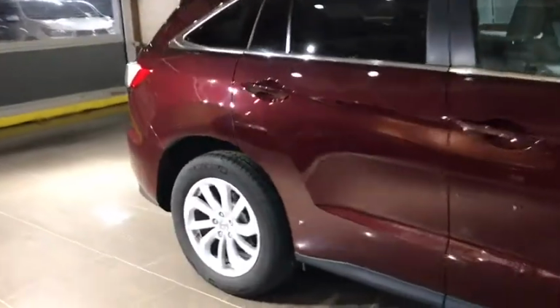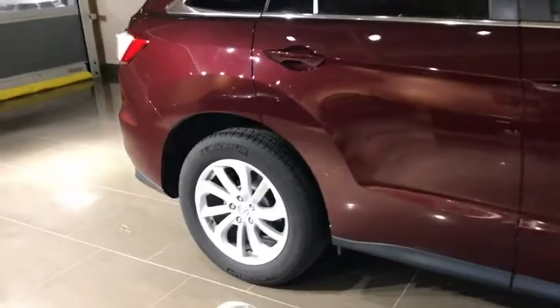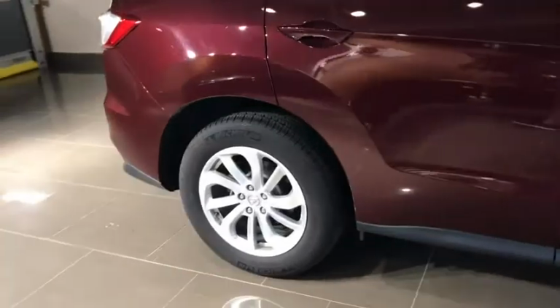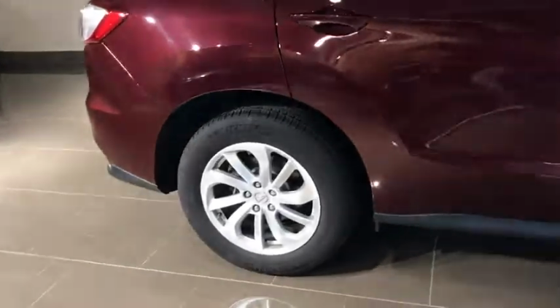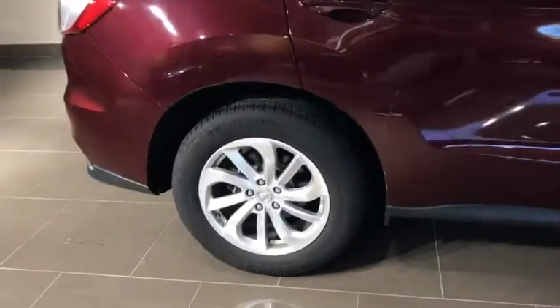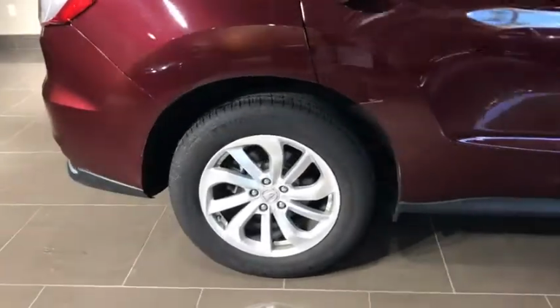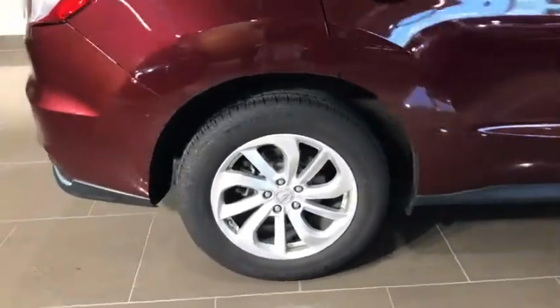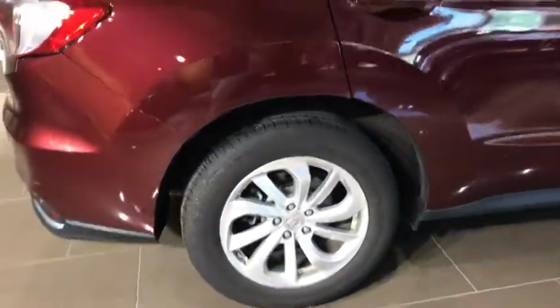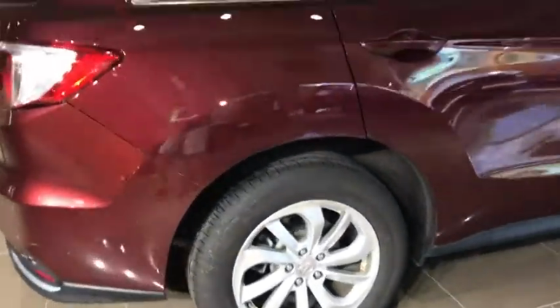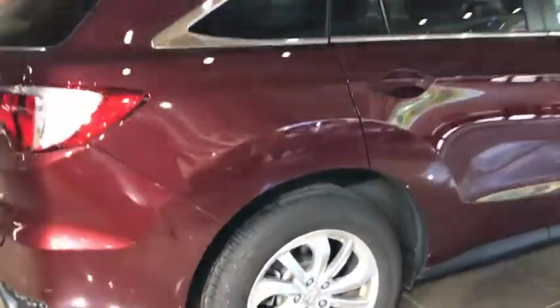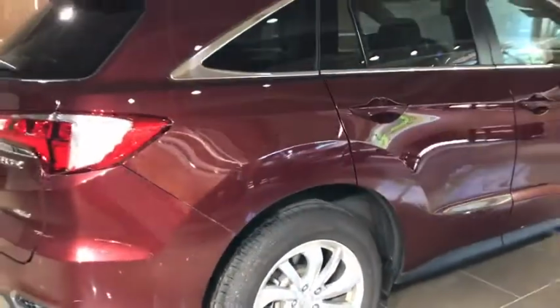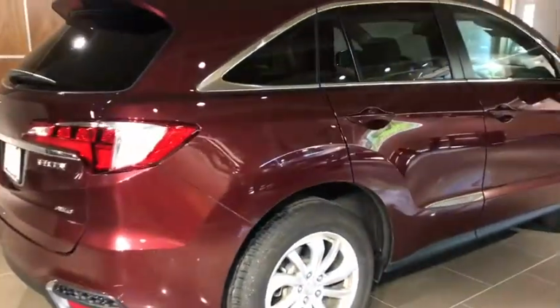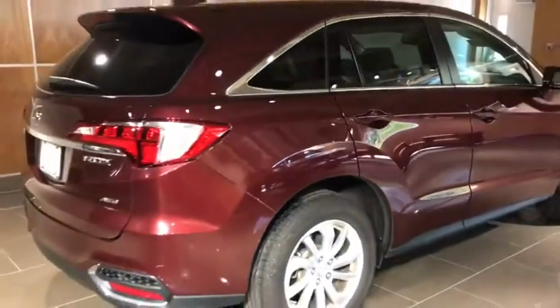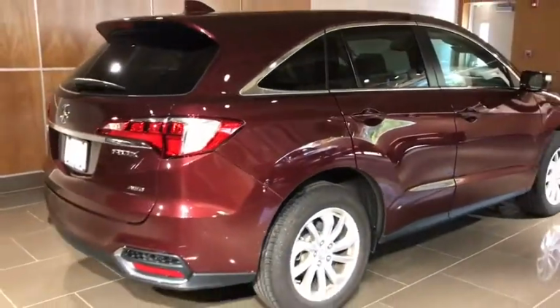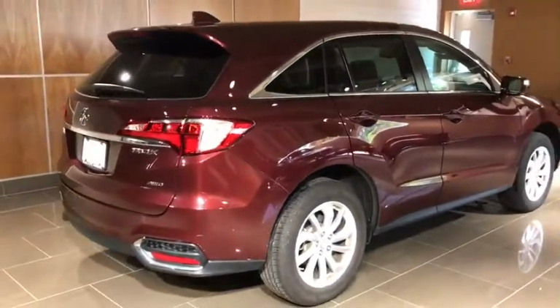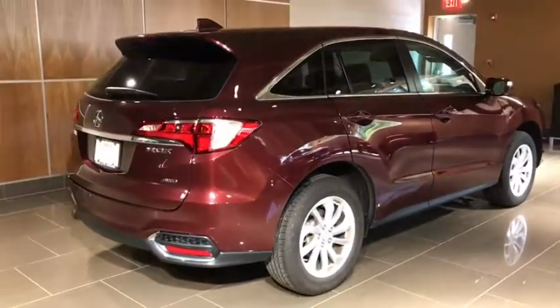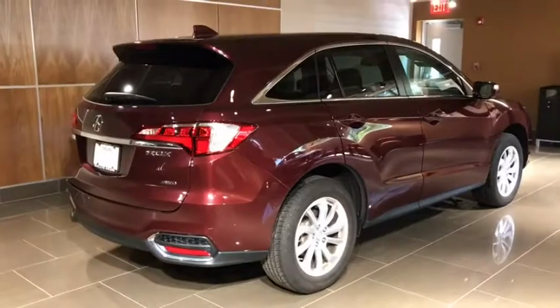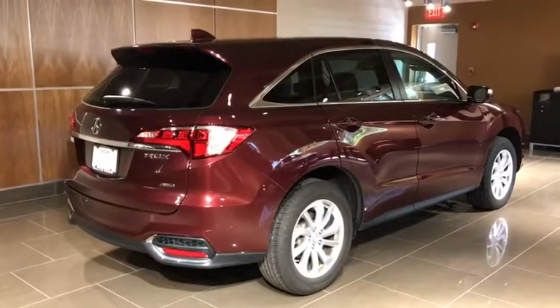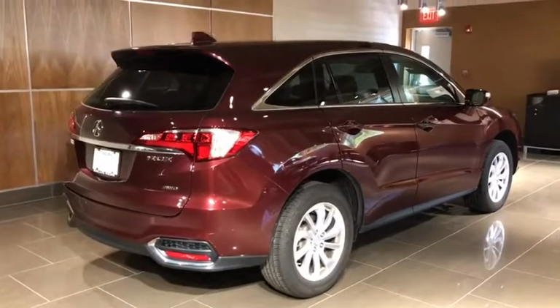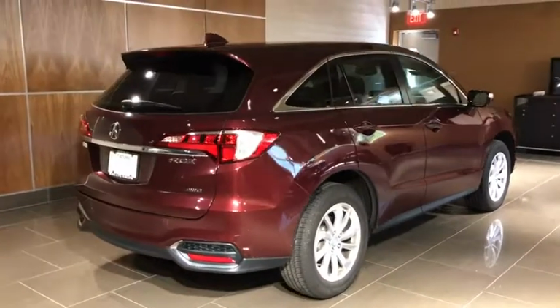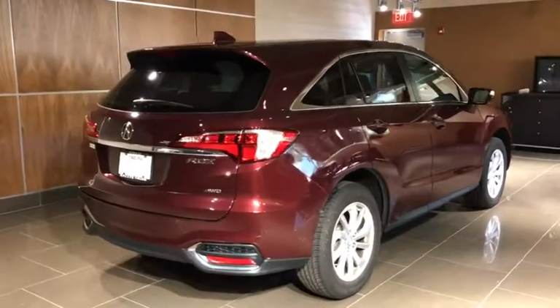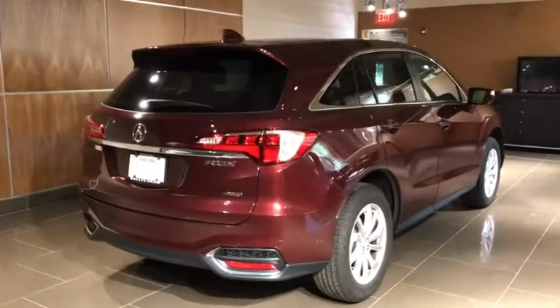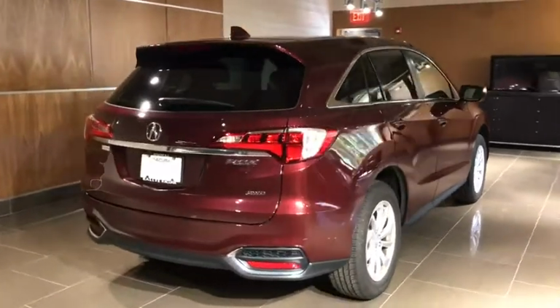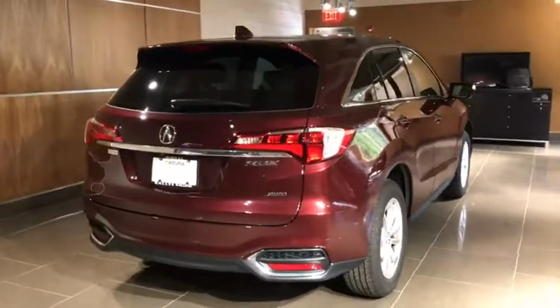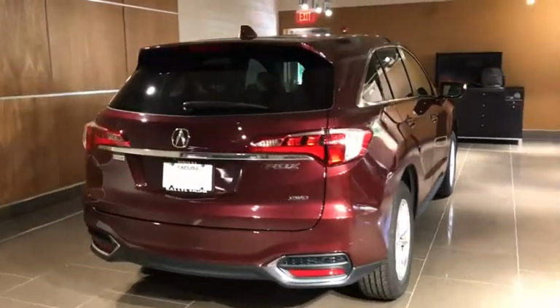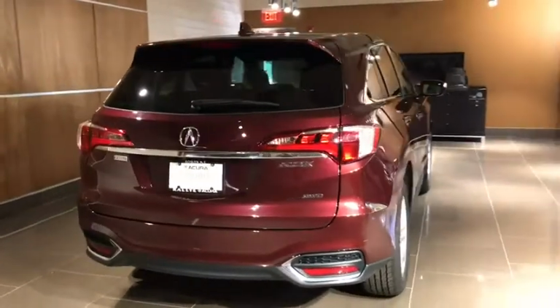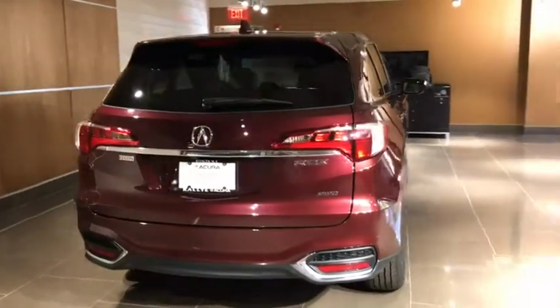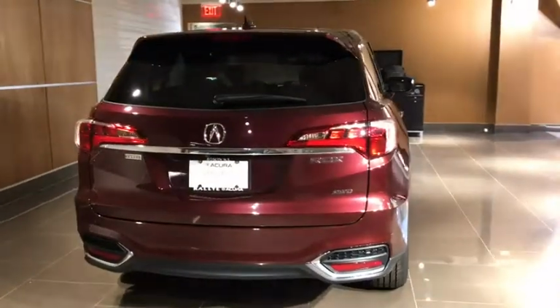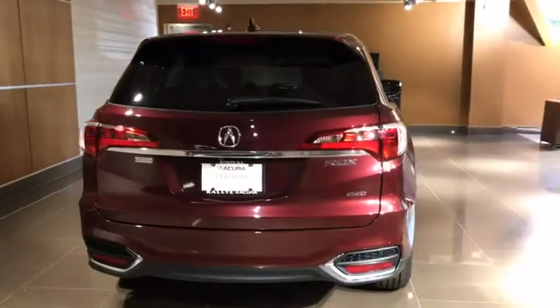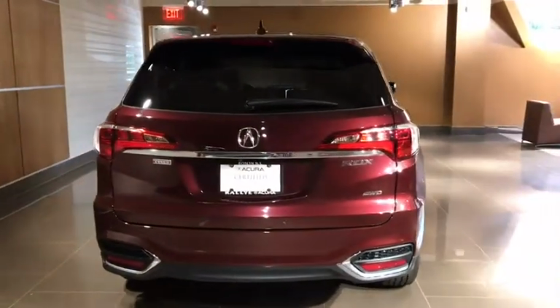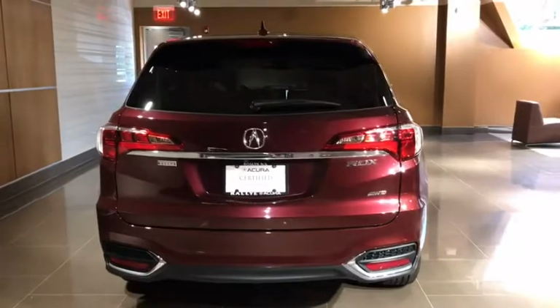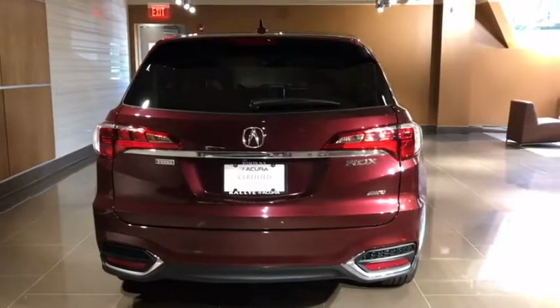Here are some of this vehicle's great options: power passenger seat, navigation system, power liftgate, traction control, leather-wrapped steering wheel, dual airbags, alloy wheels, and power steering.